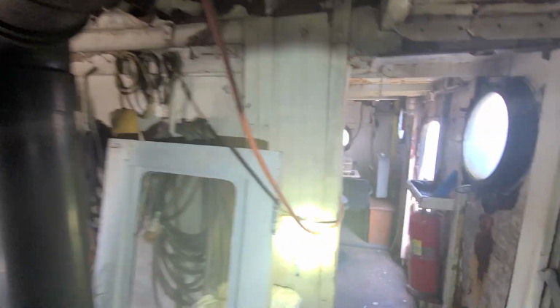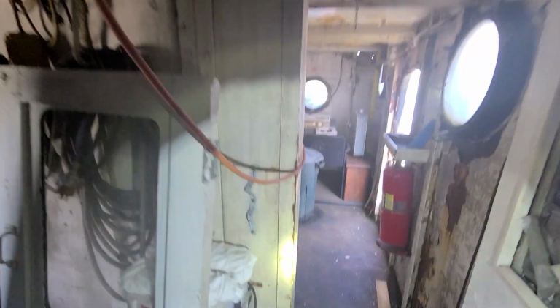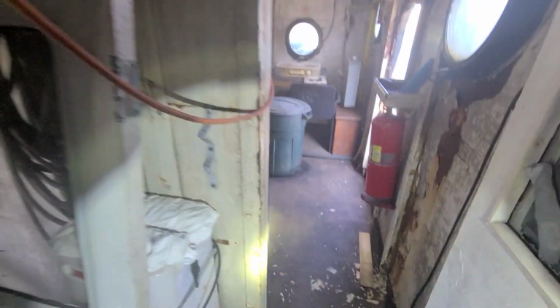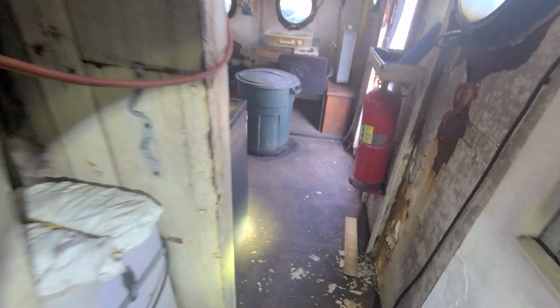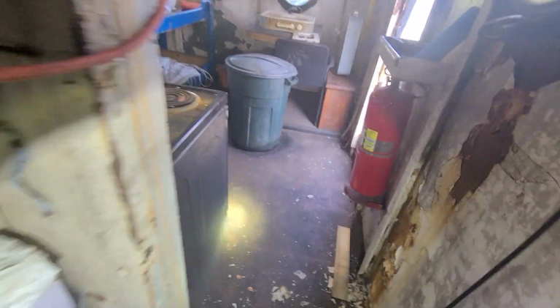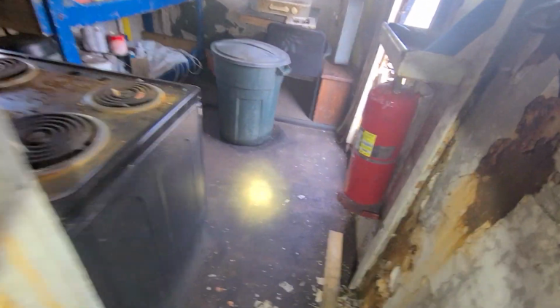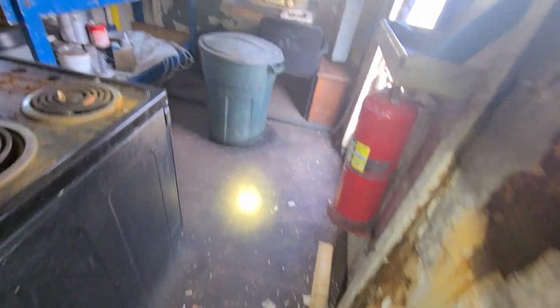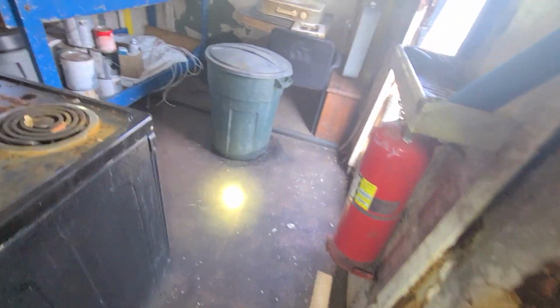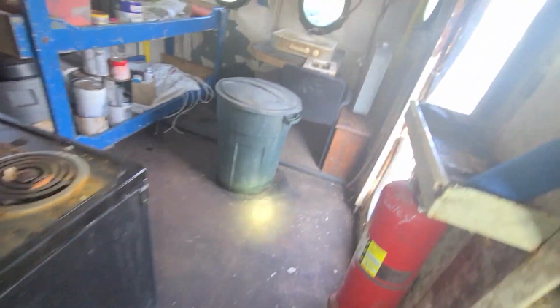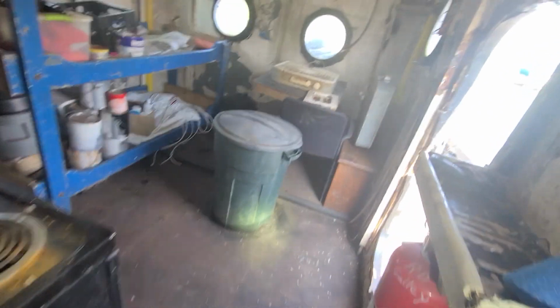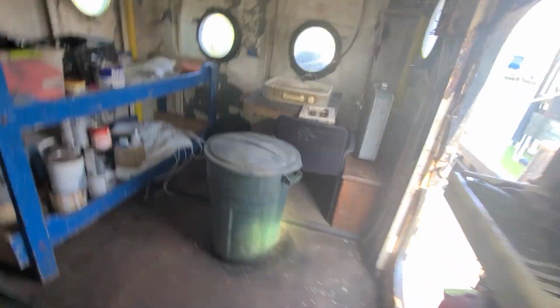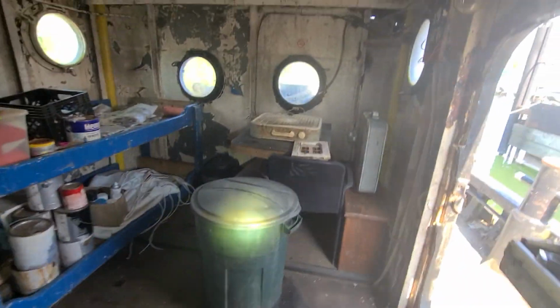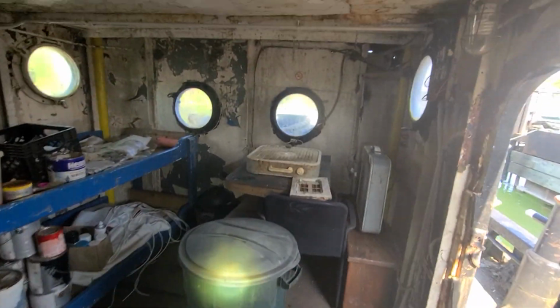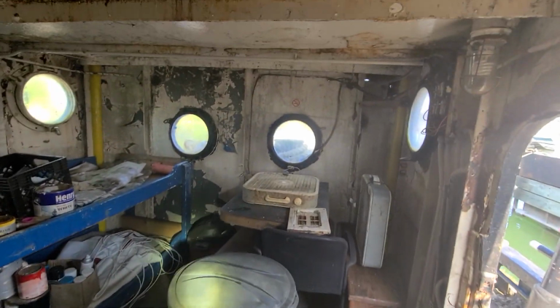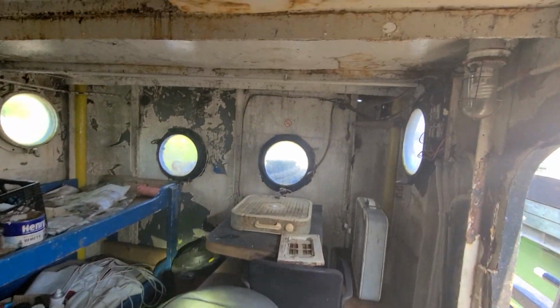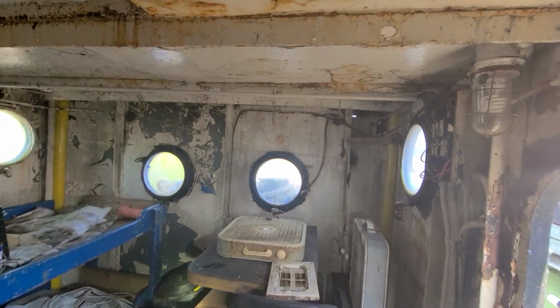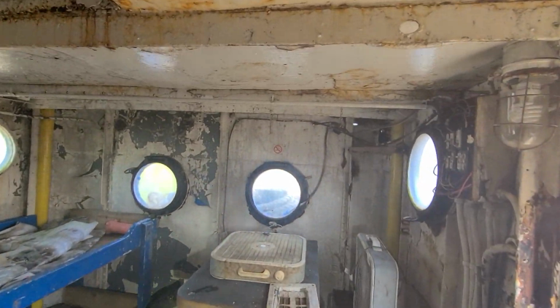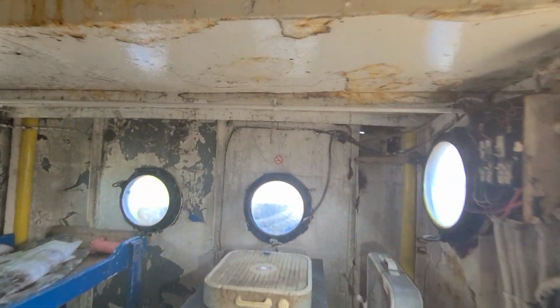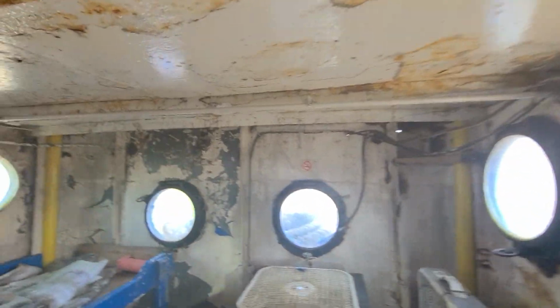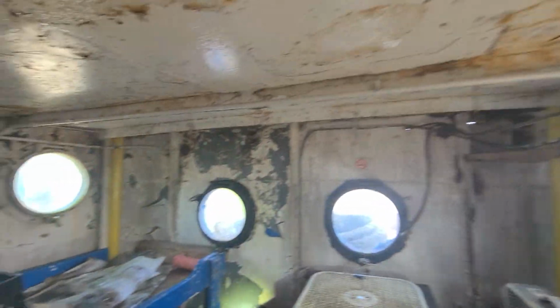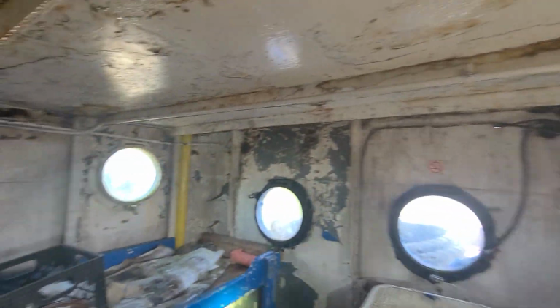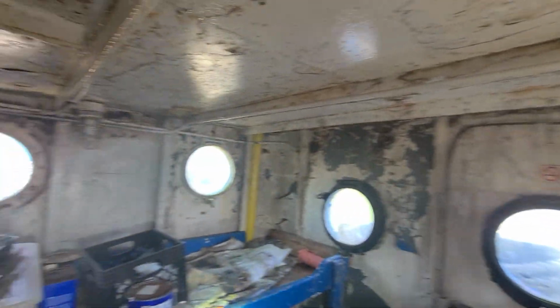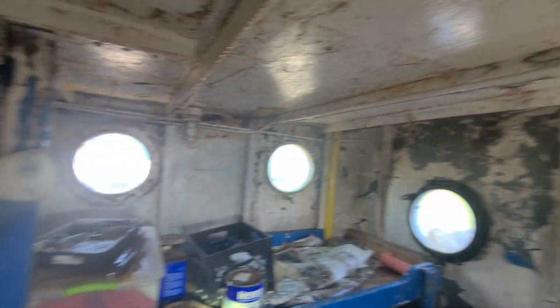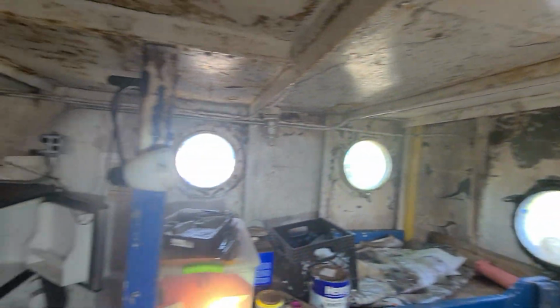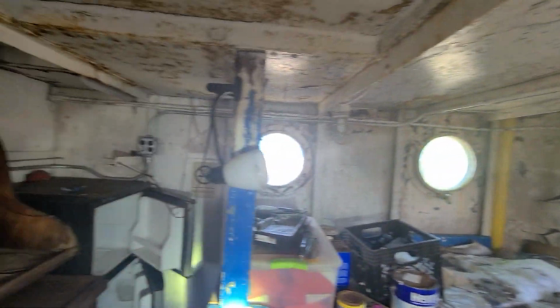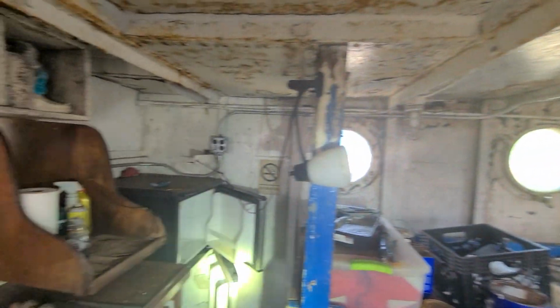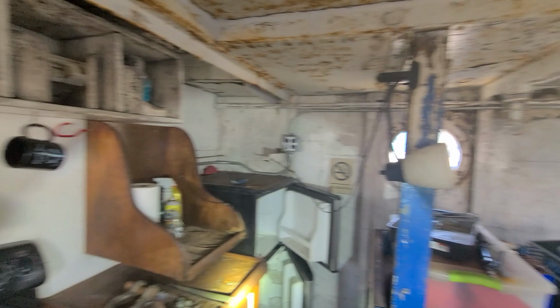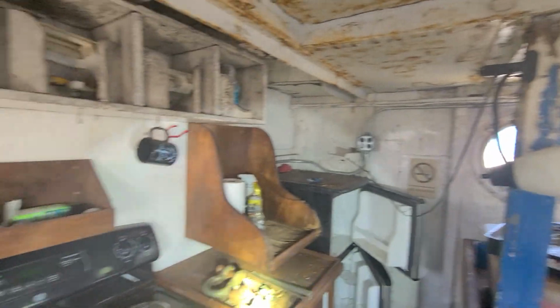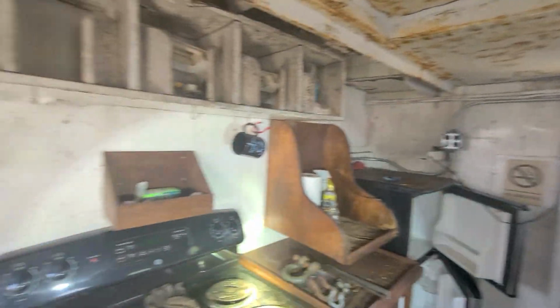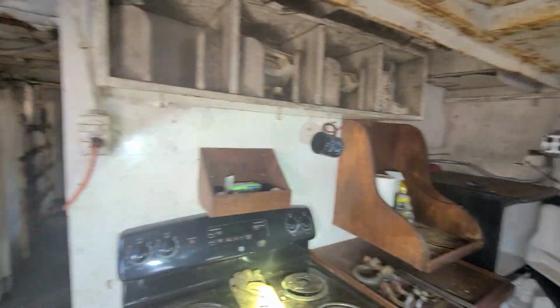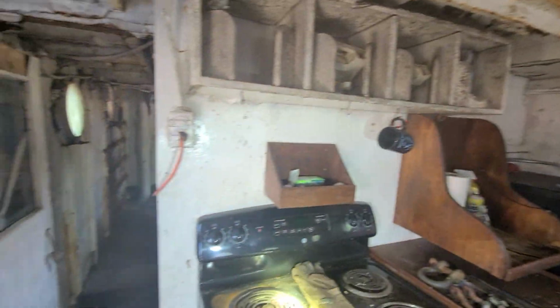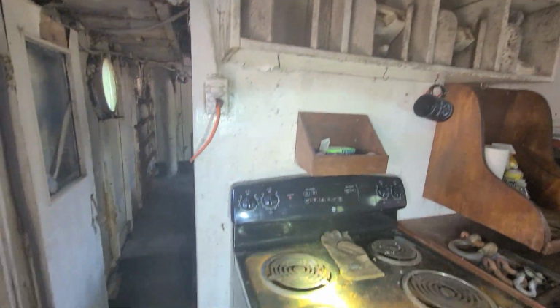Moving into the galley. It just needs some TLC and some paint.